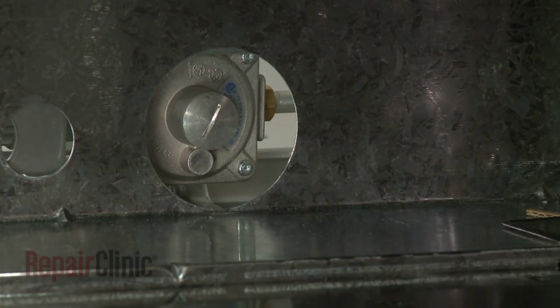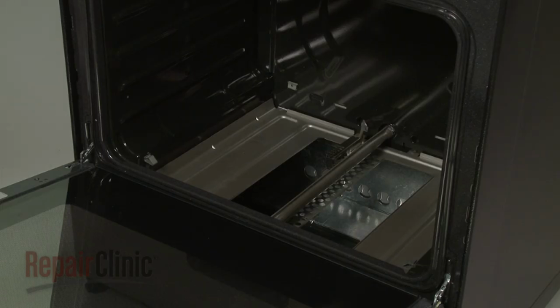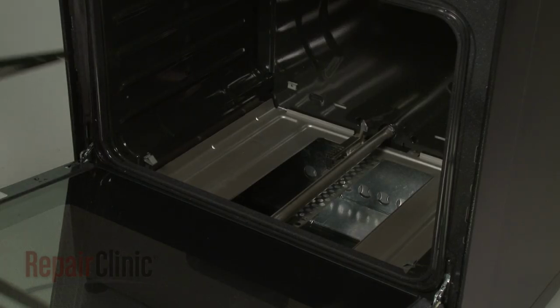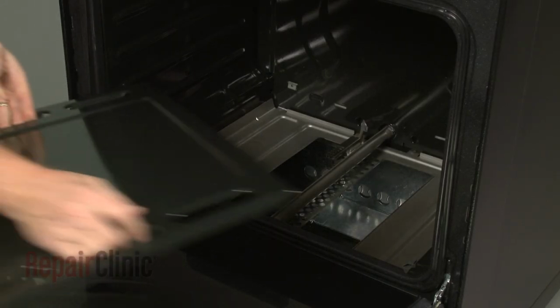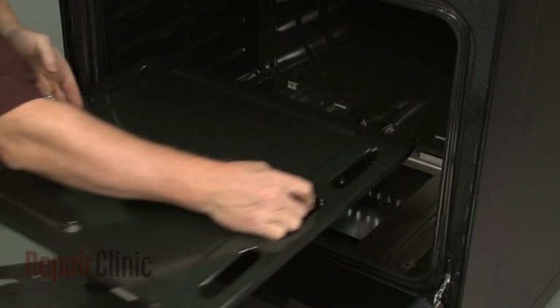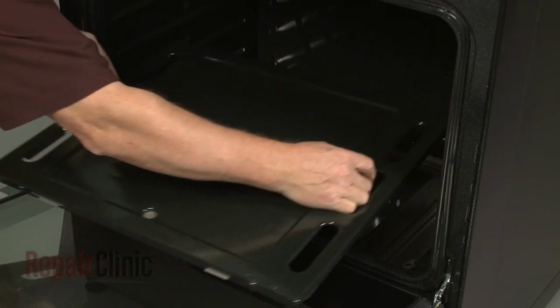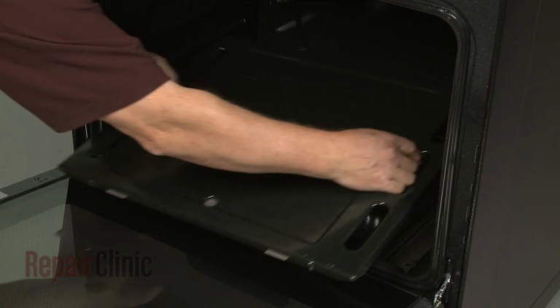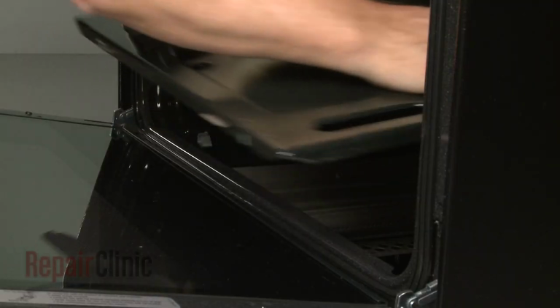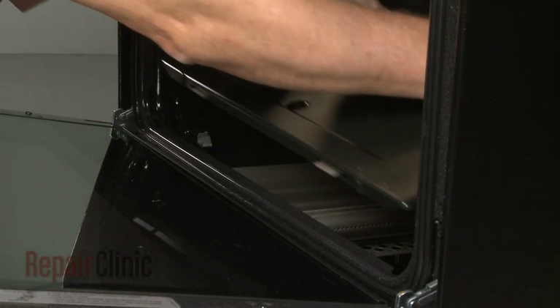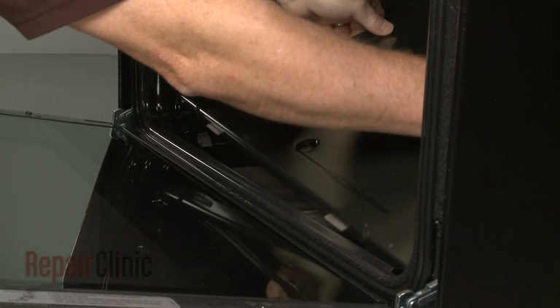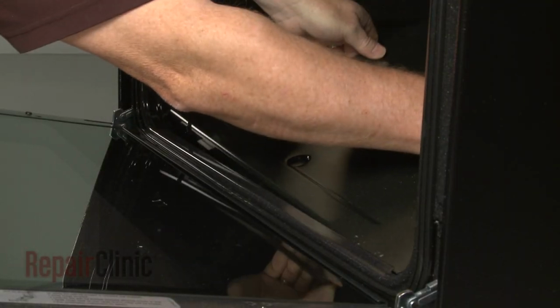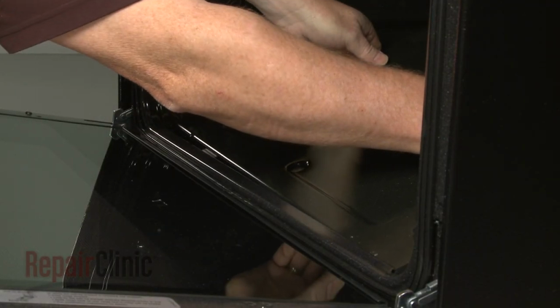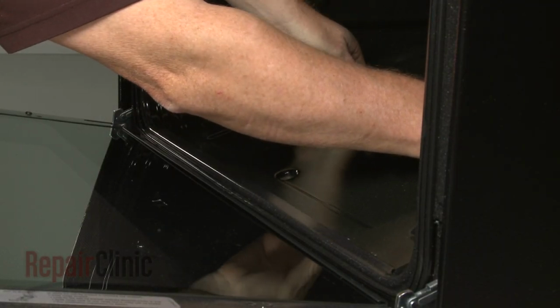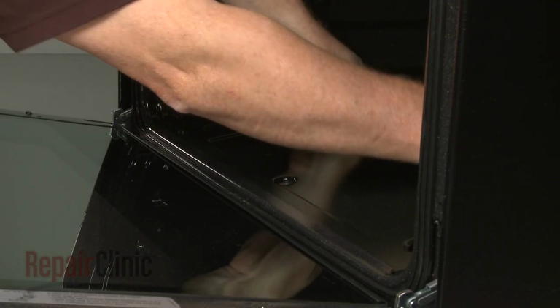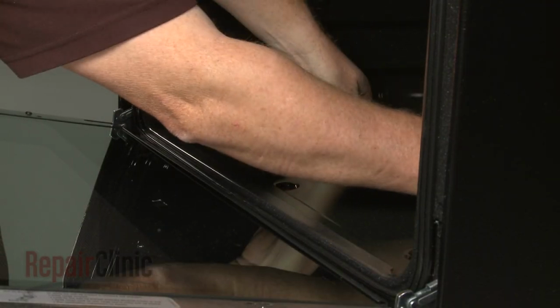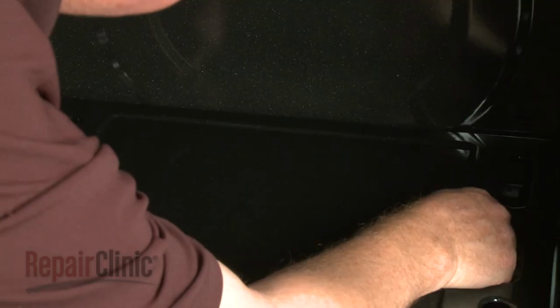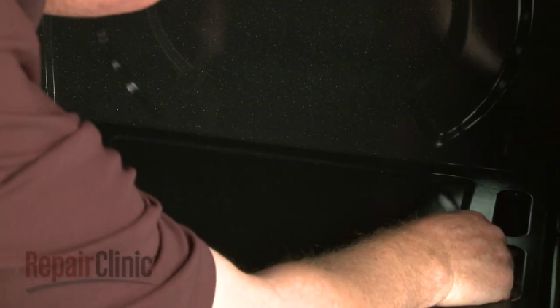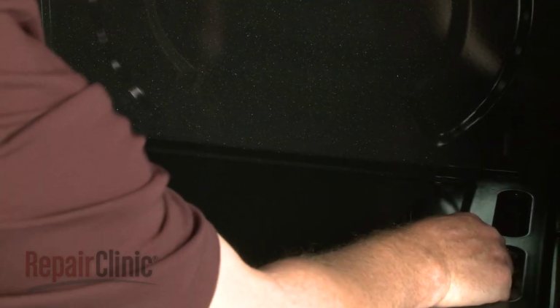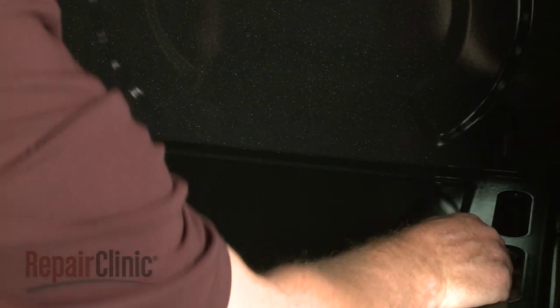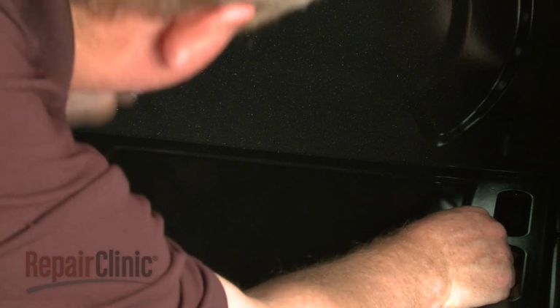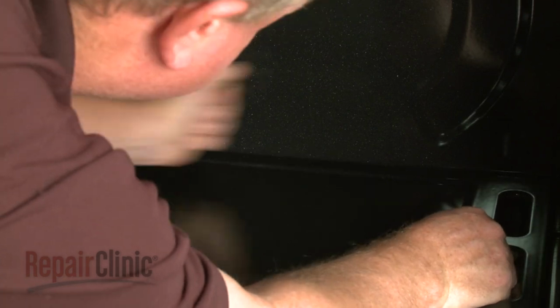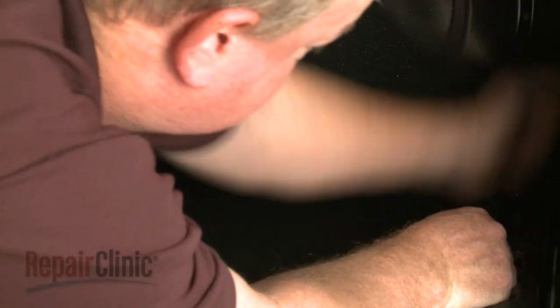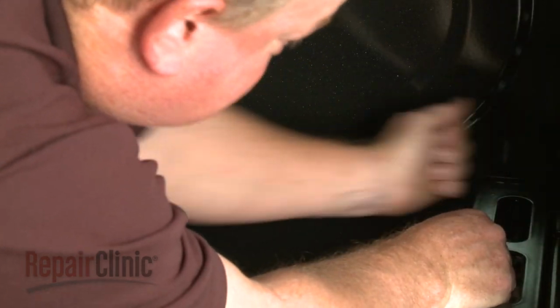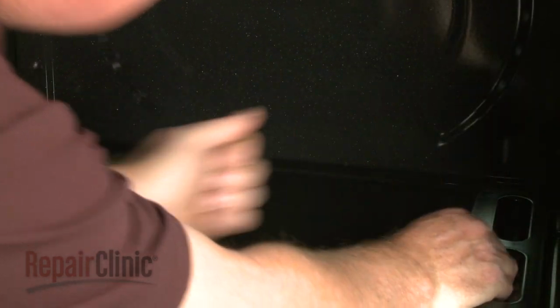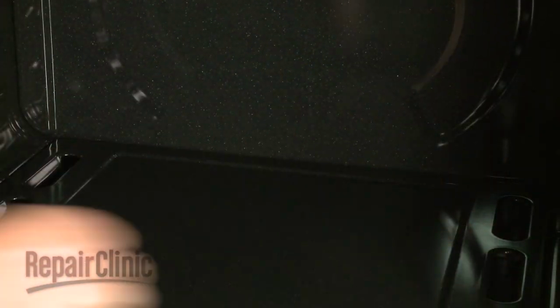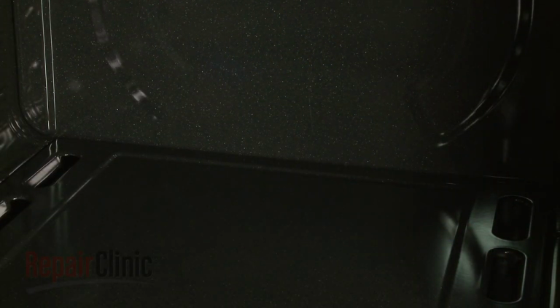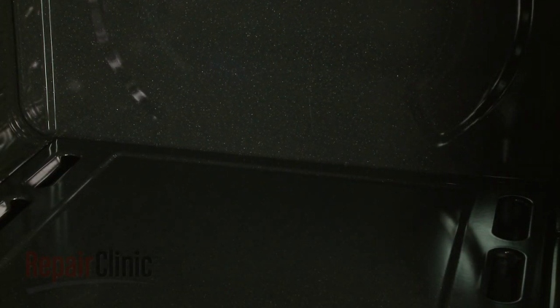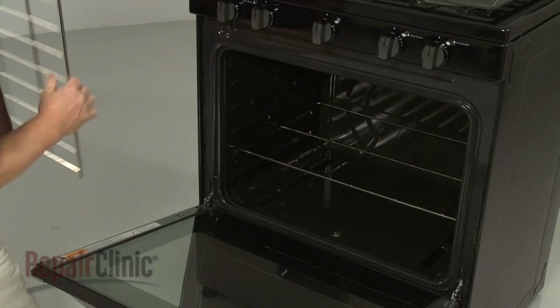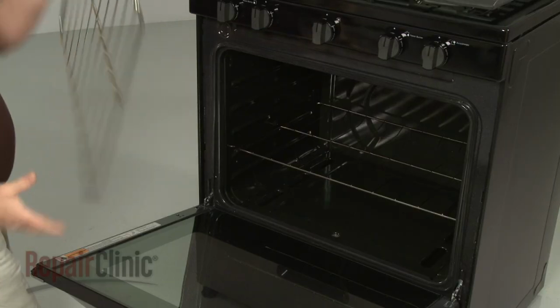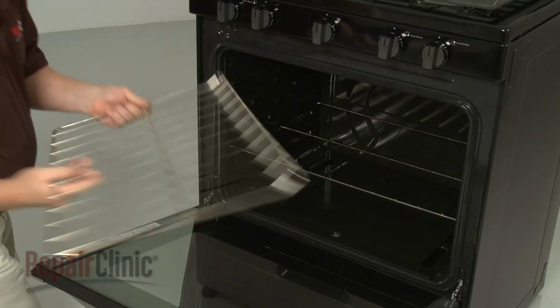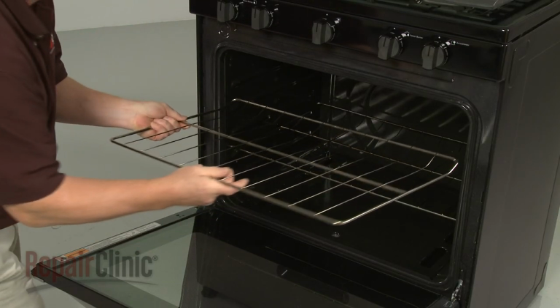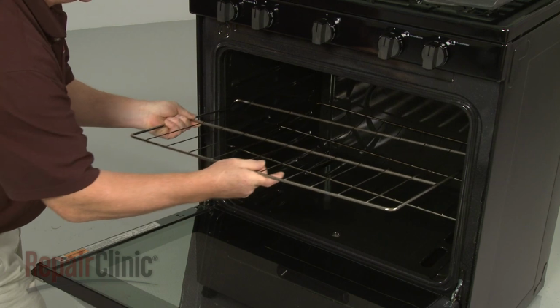Replace the lower access panel by inserting the front edge under the oven door frame, then push the rear of the panel into place. Reinstall the oven racks.